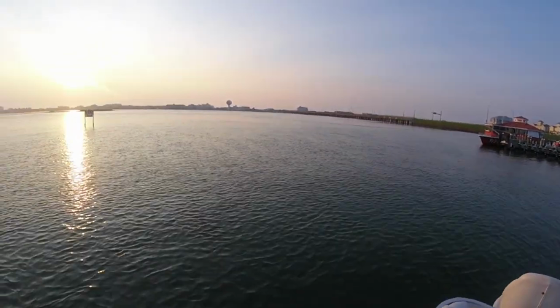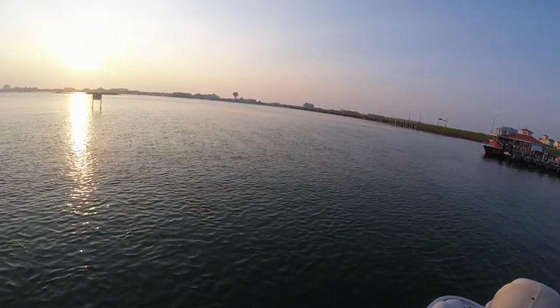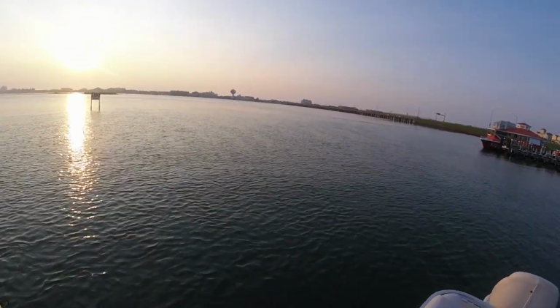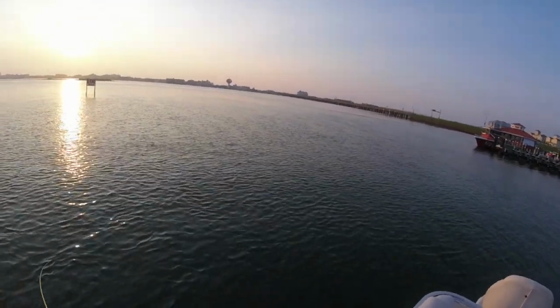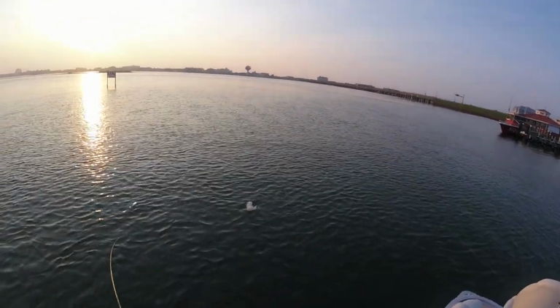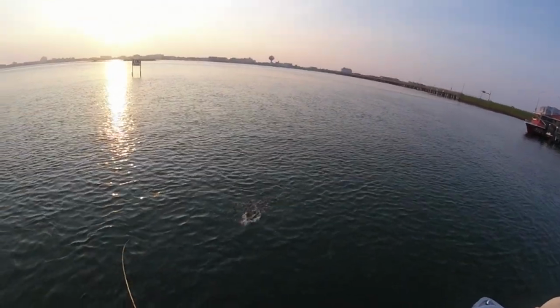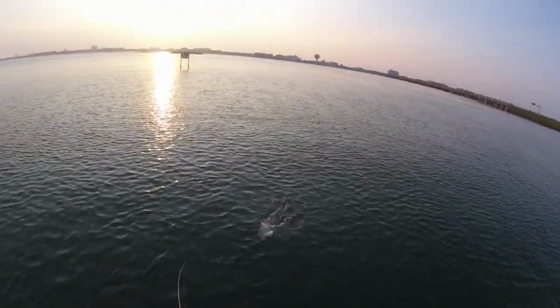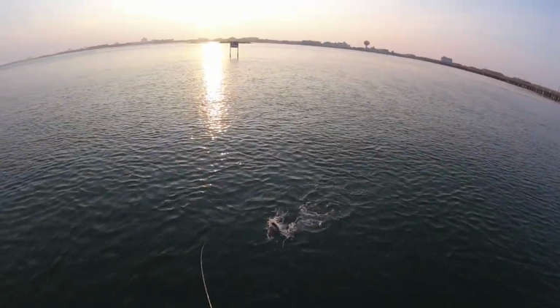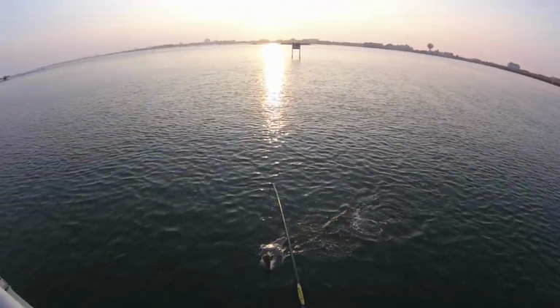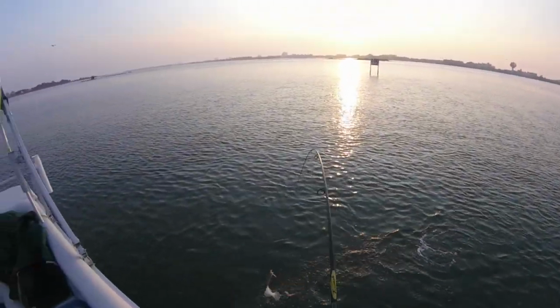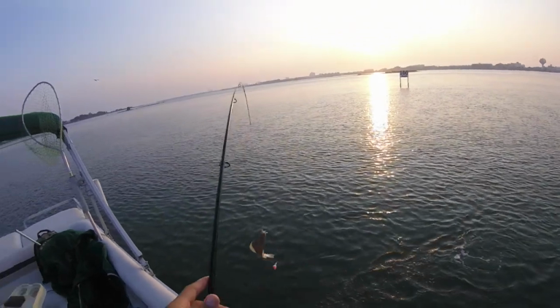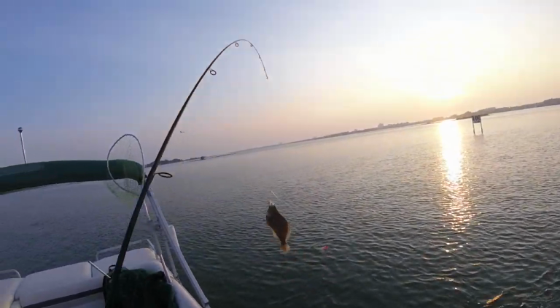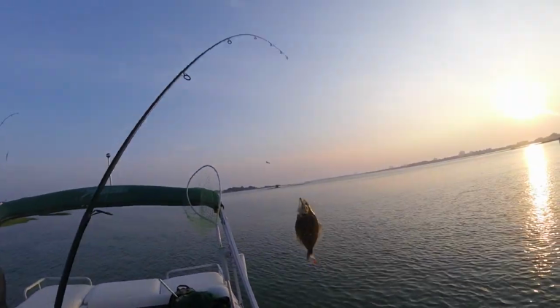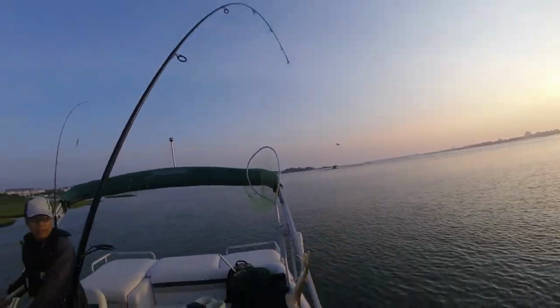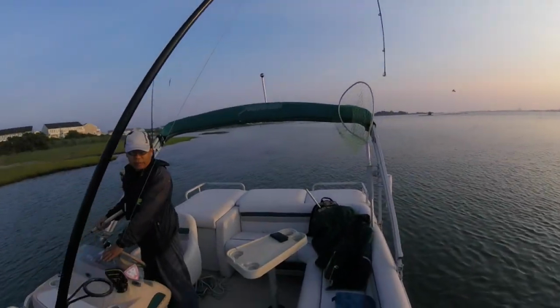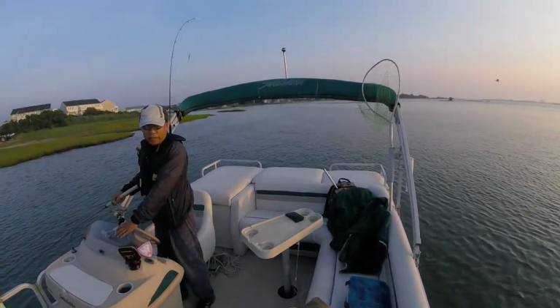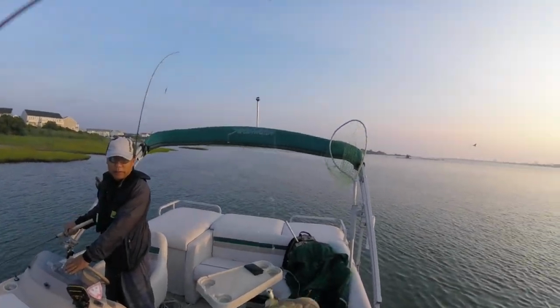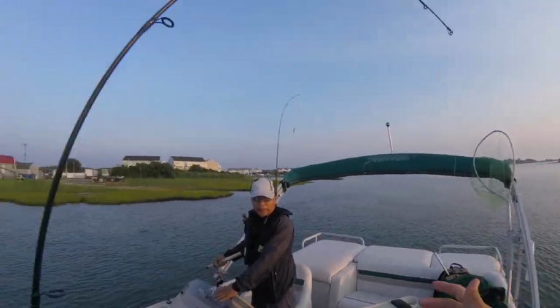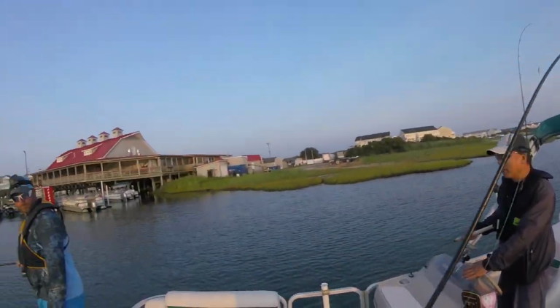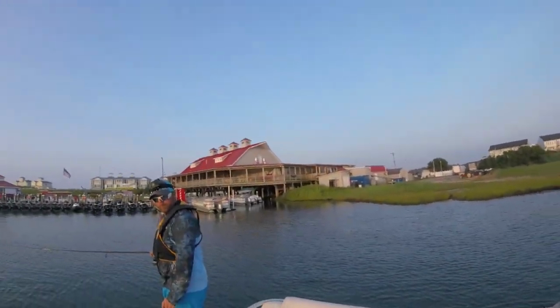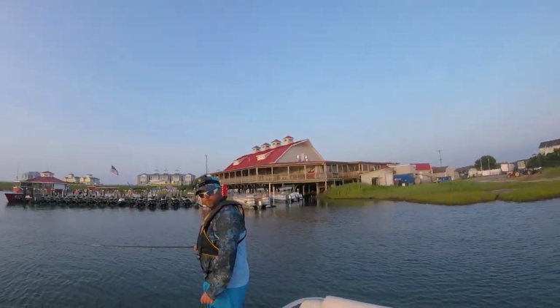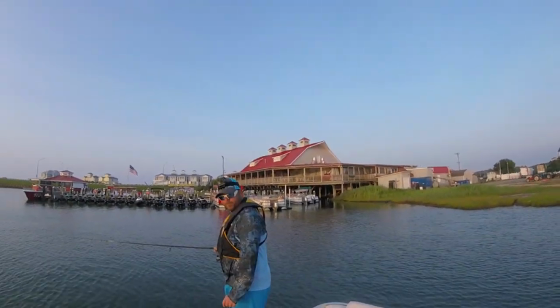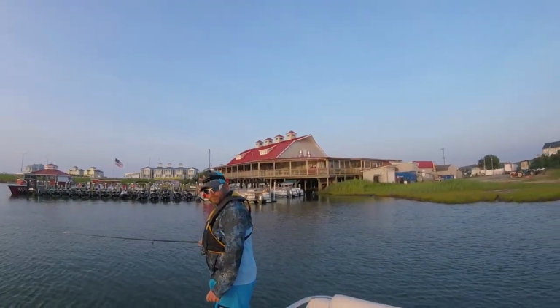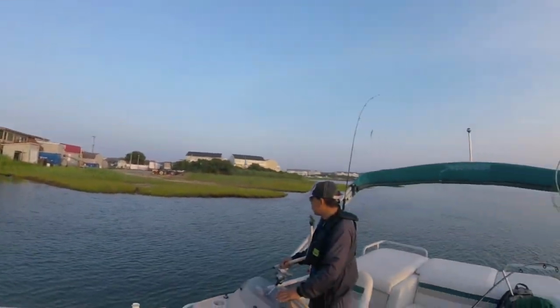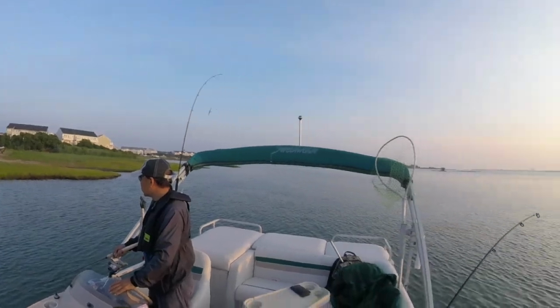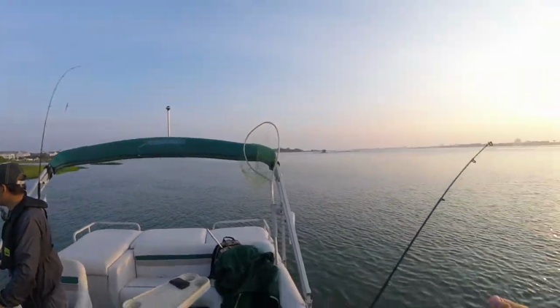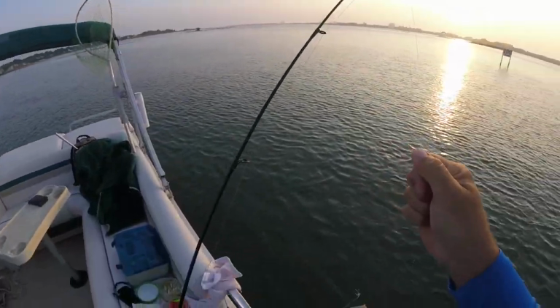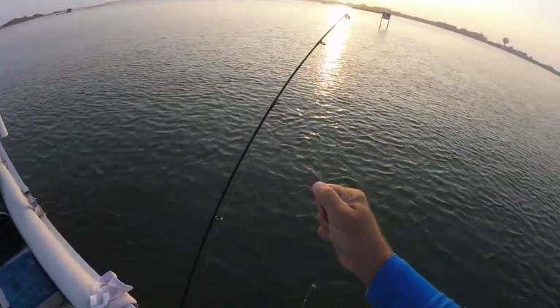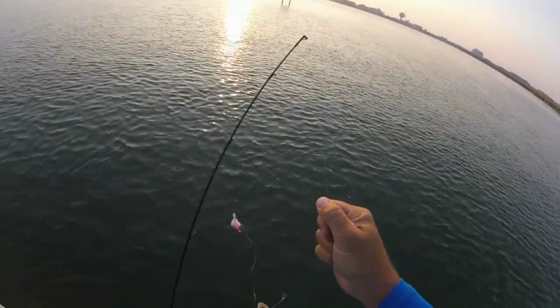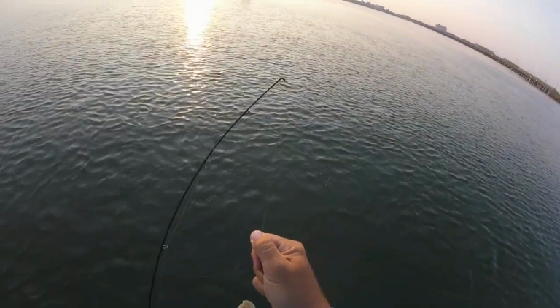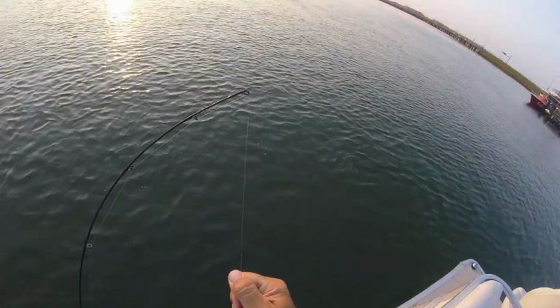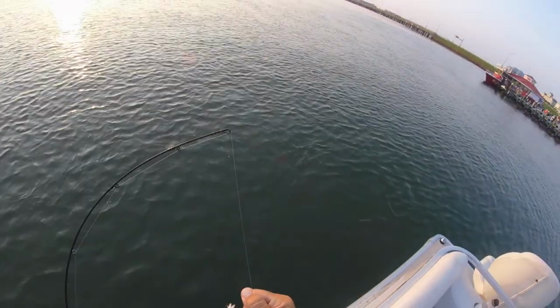Yeah, this is better. It's not a keeper, but you get the idea — just nonstop. Thousands of them in here. Thousands of them. And you'll get a keeper here and there.